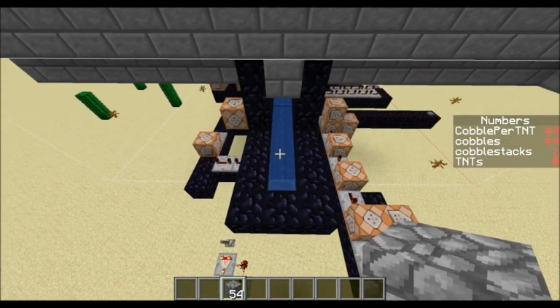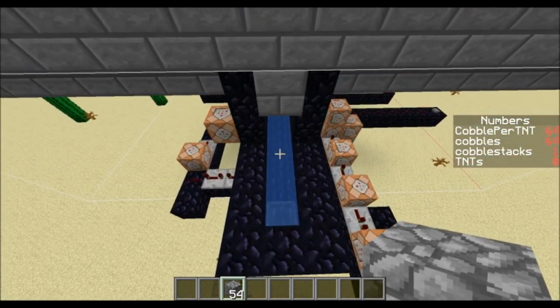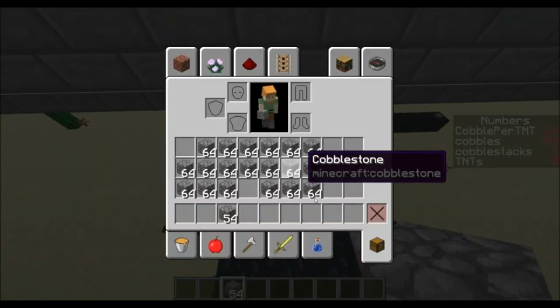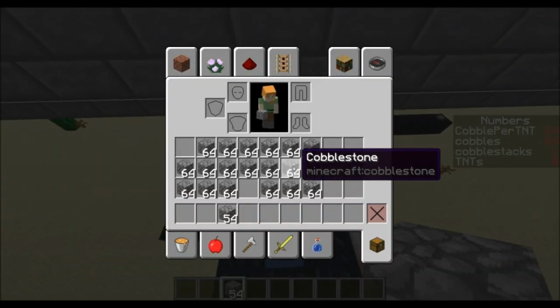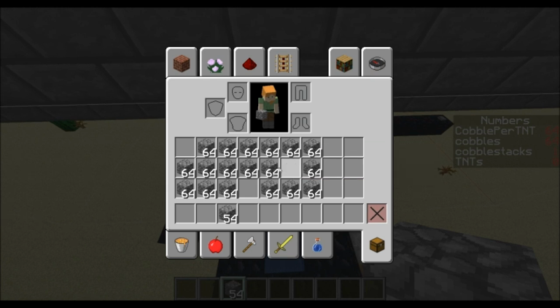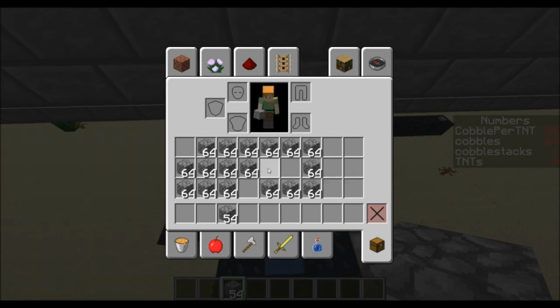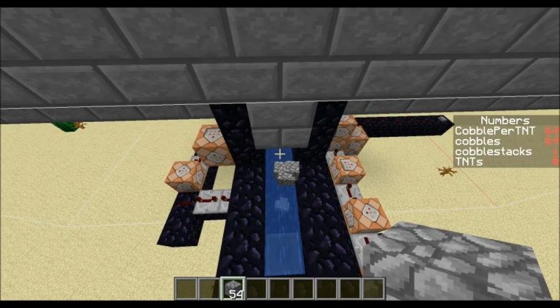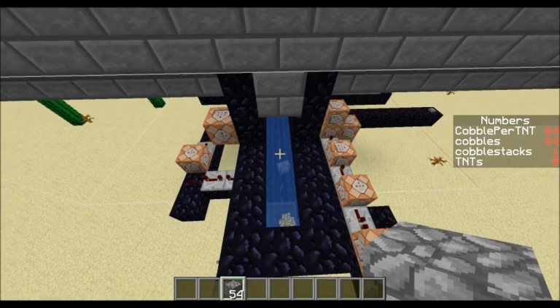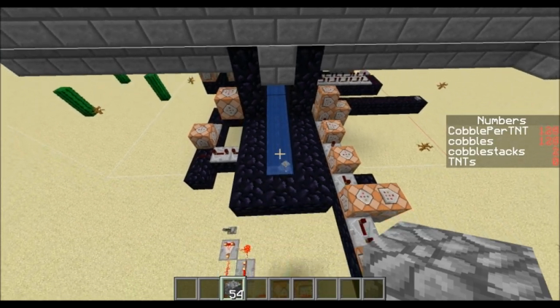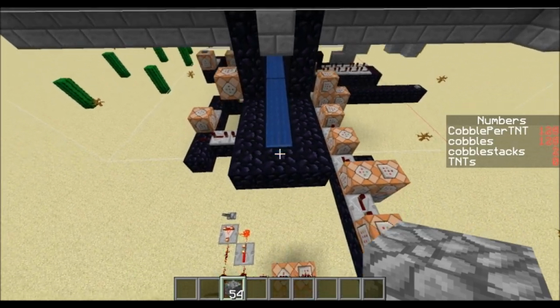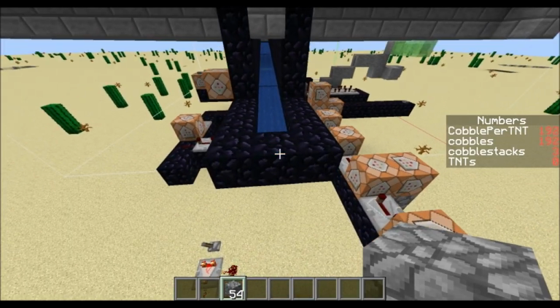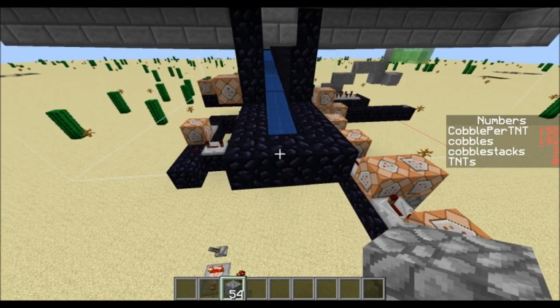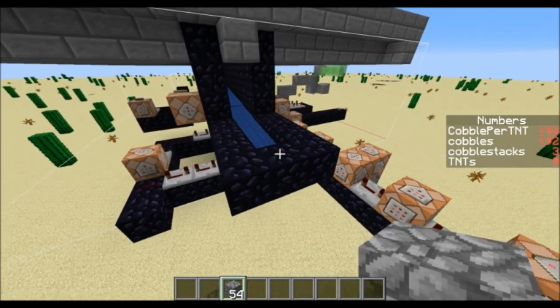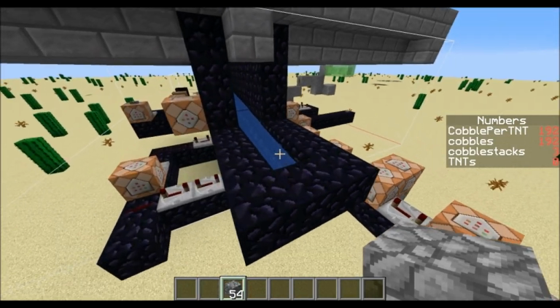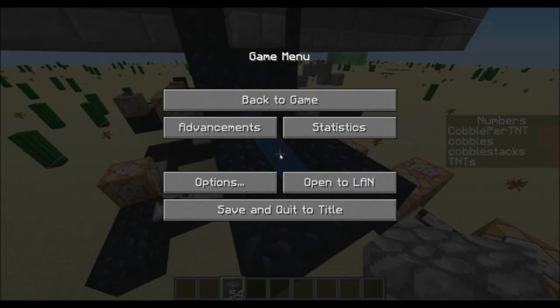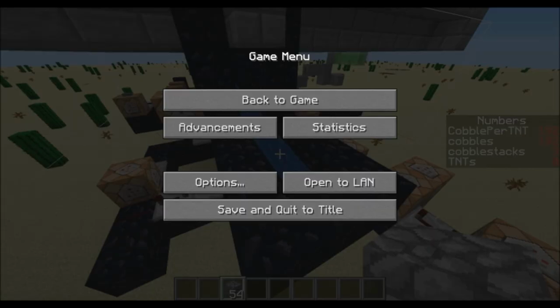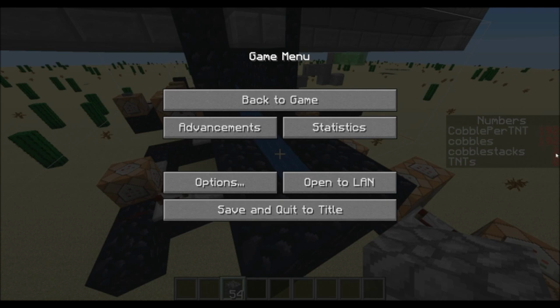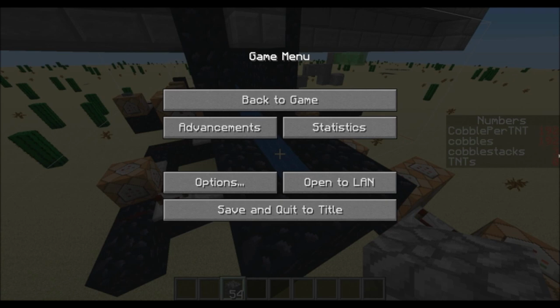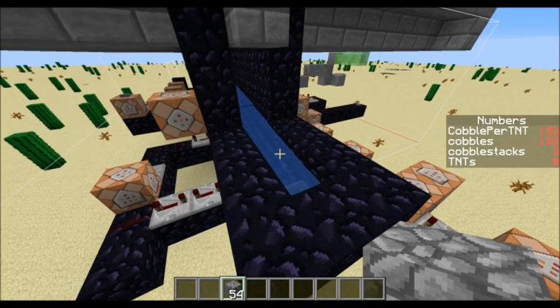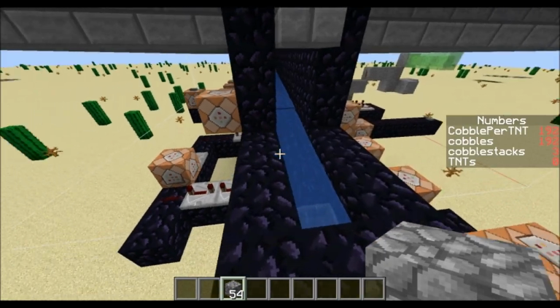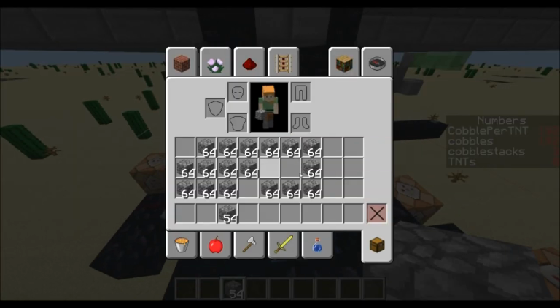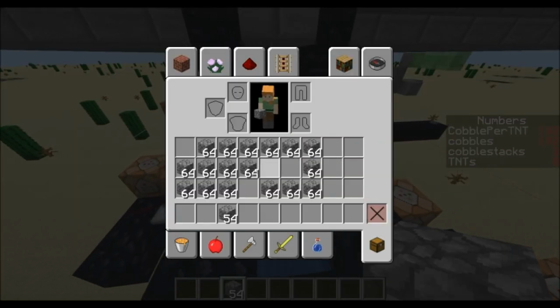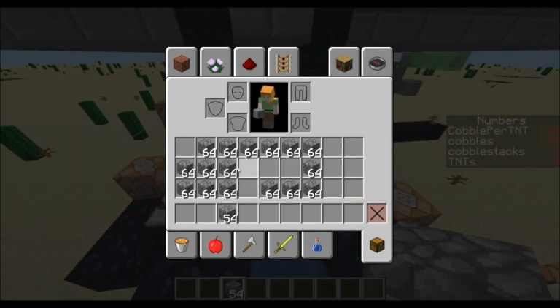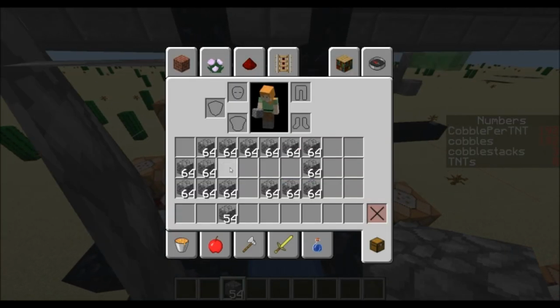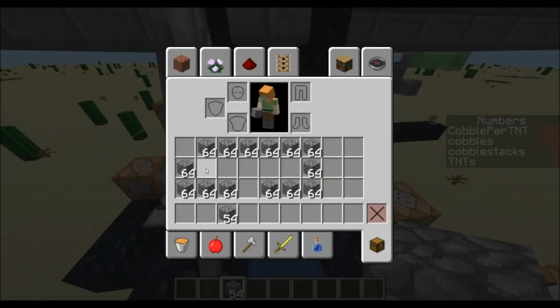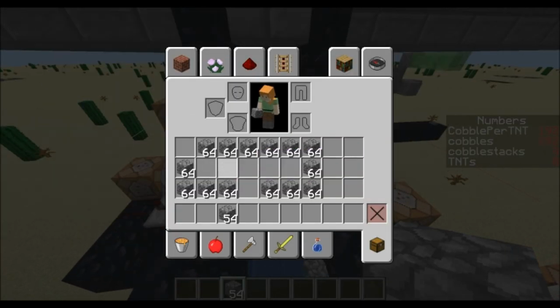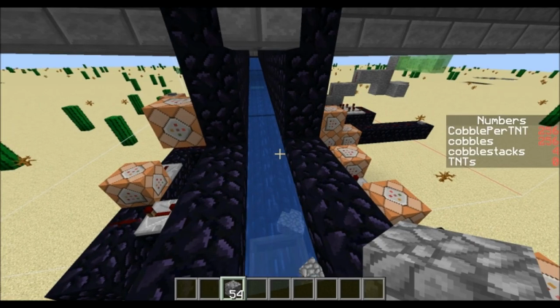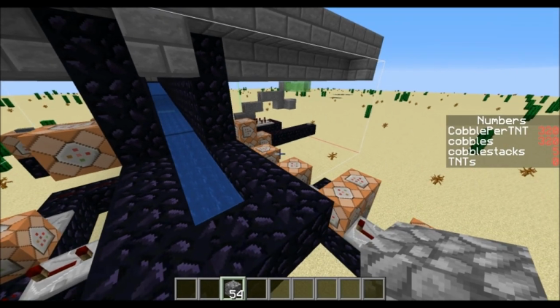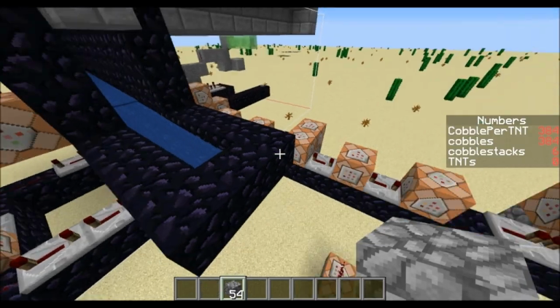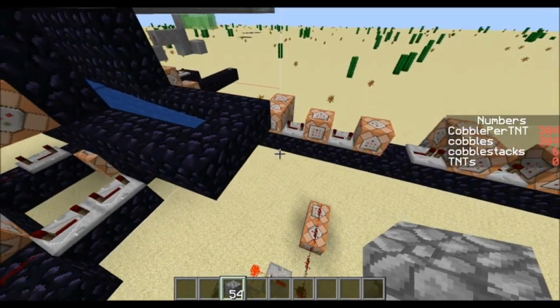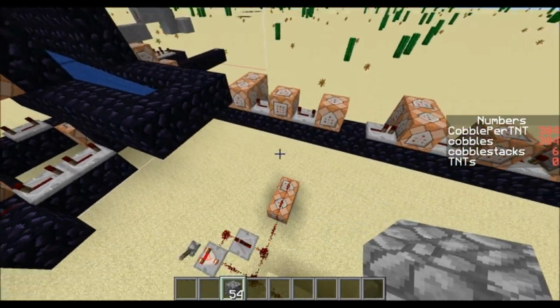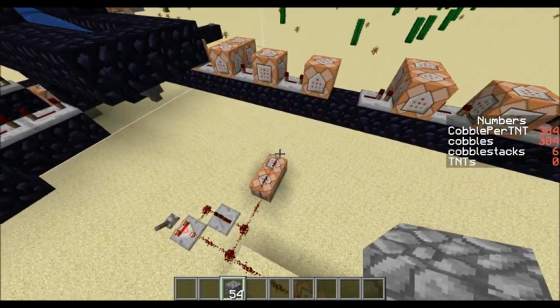So if I drop in a couple of stacks — that was two stacks, started at one, now it's three. Dropped in three more, now it's up to six.